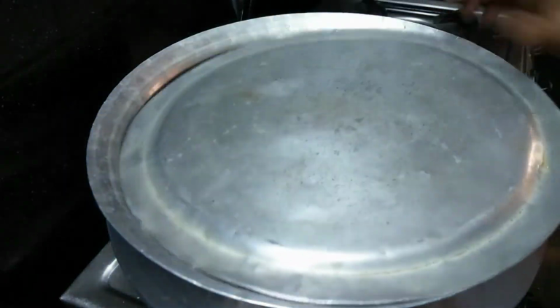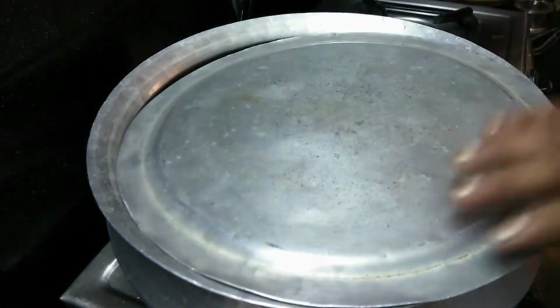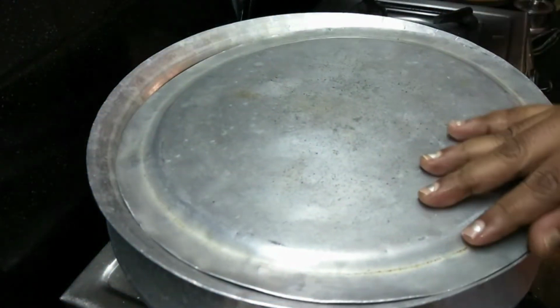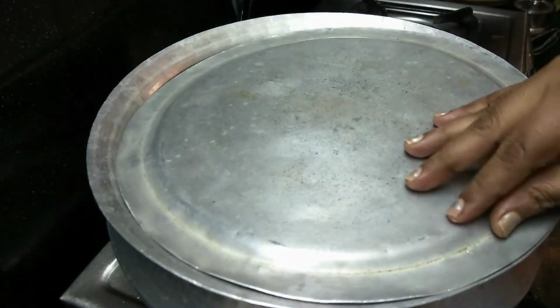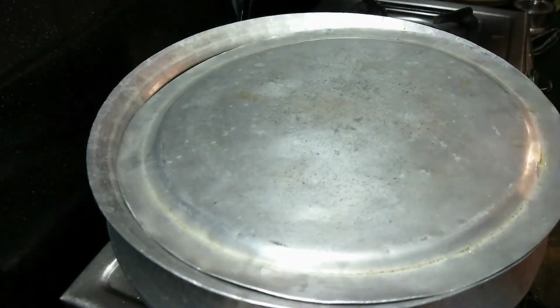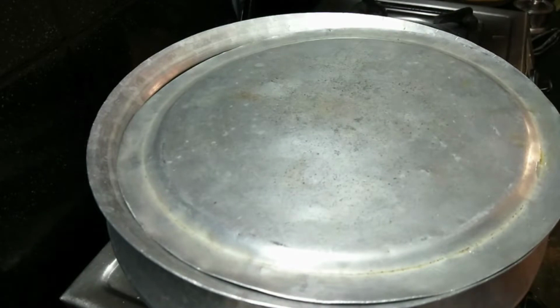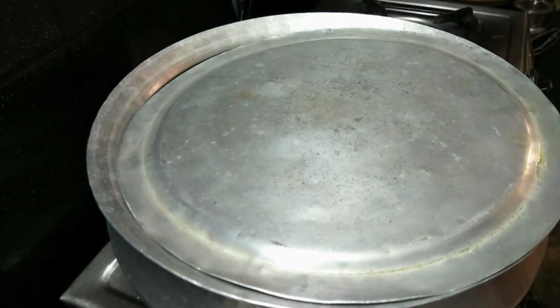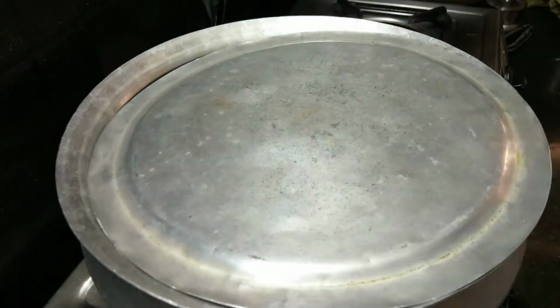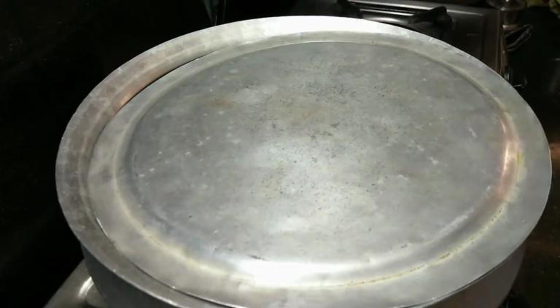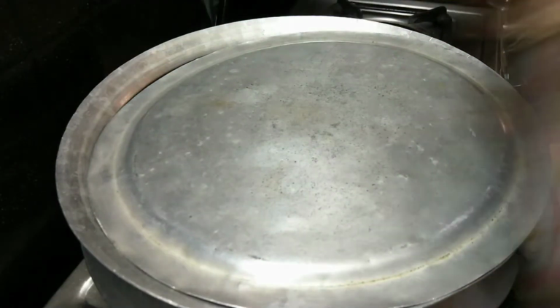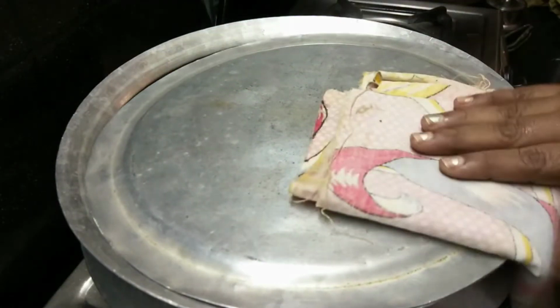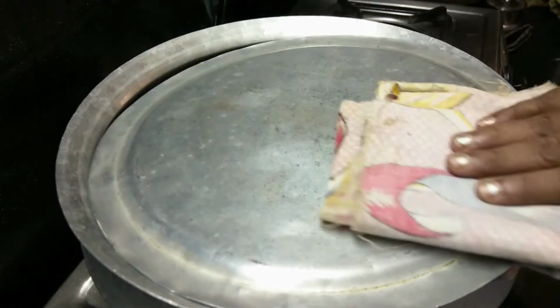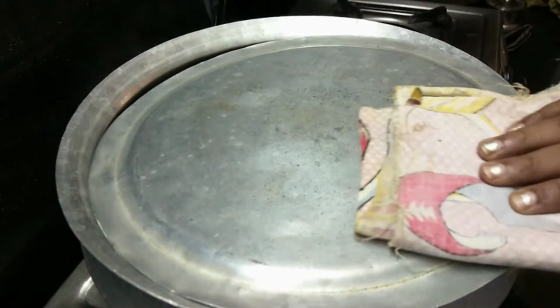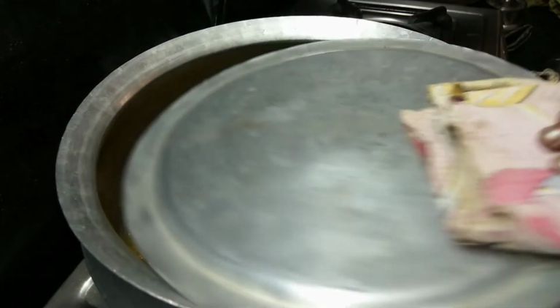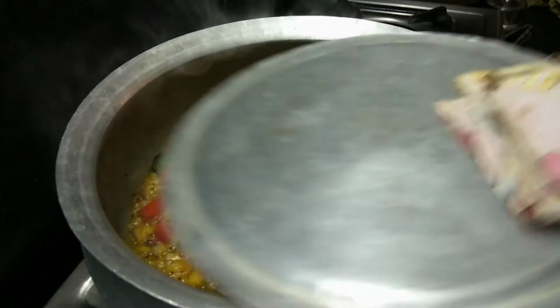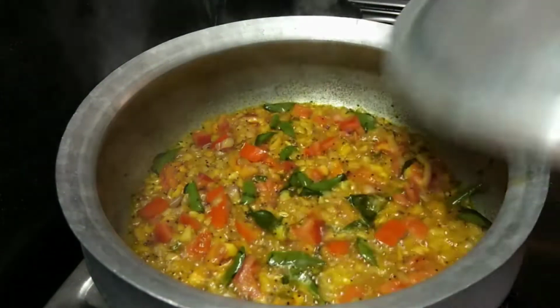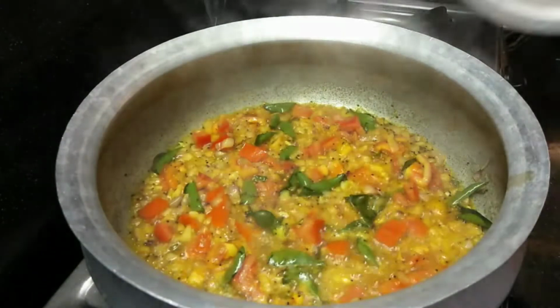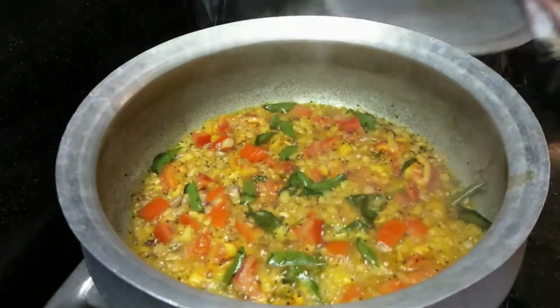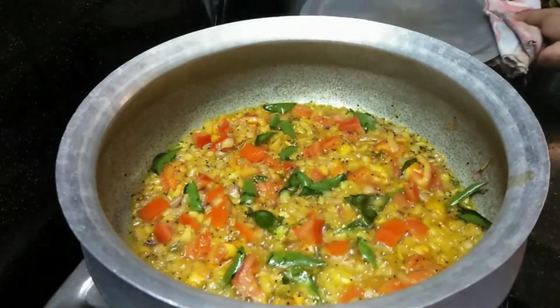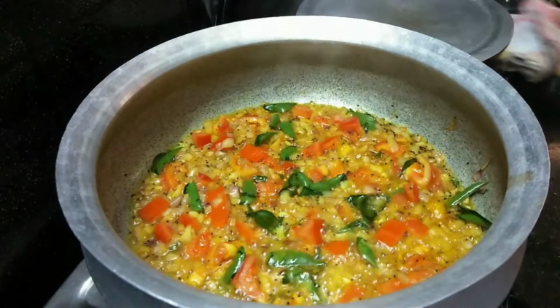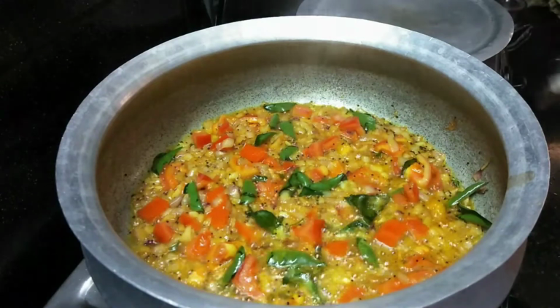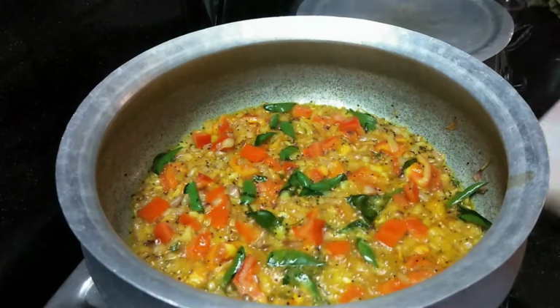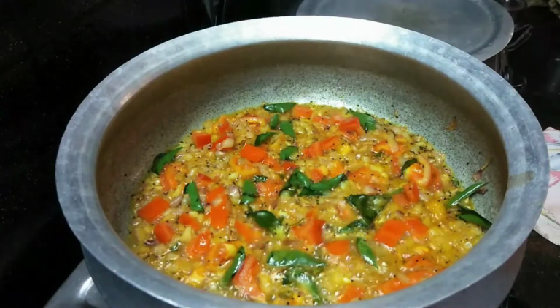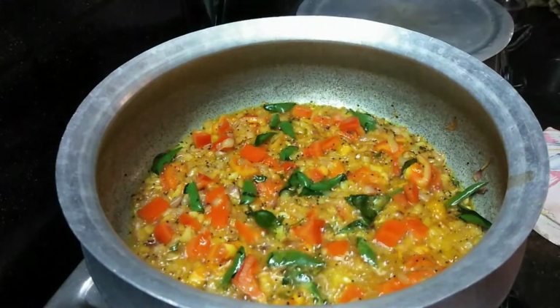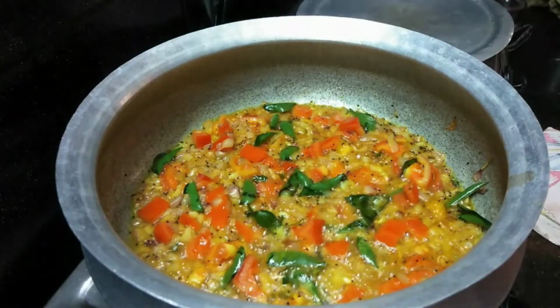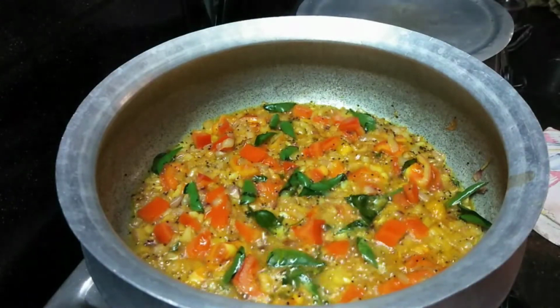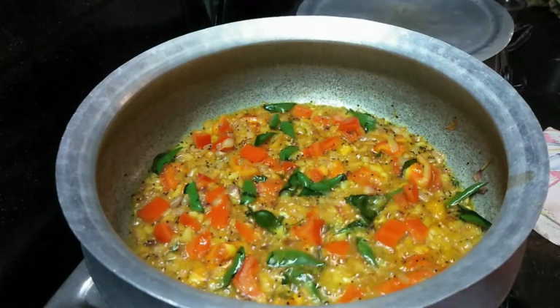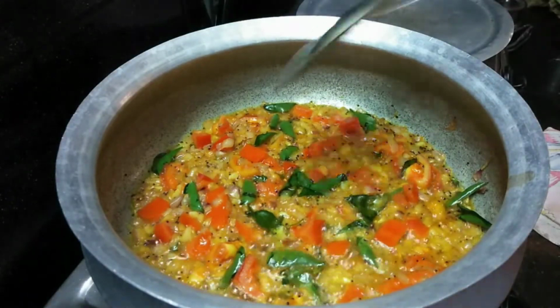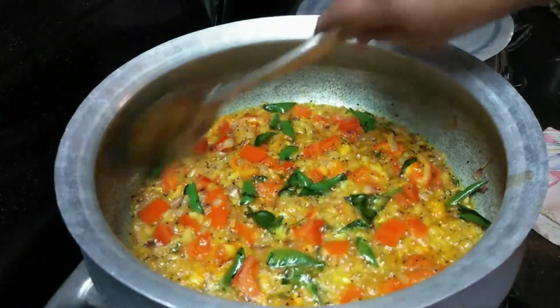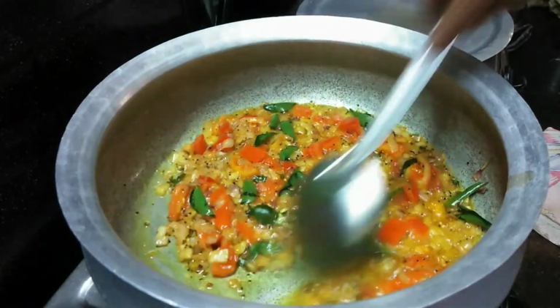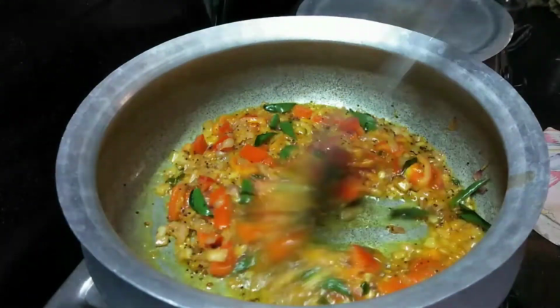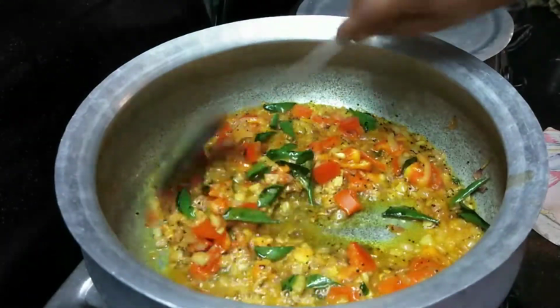After that, I will add all the mixture — all the small tomatoes. Then I will add all the mix.